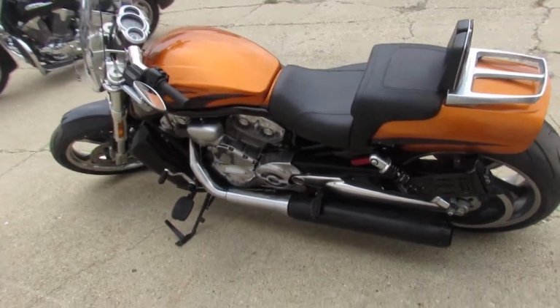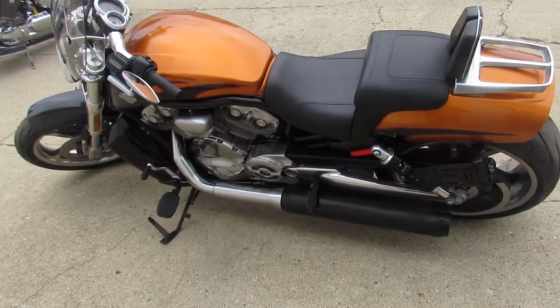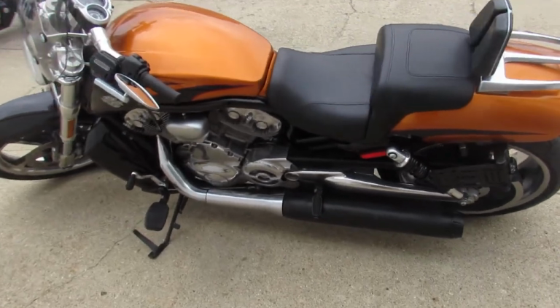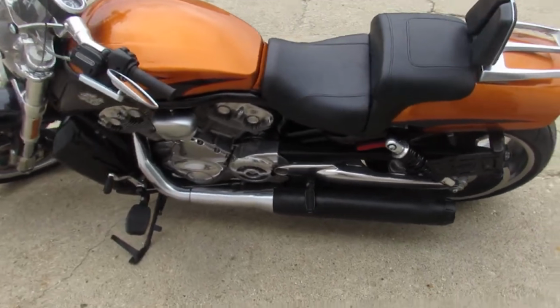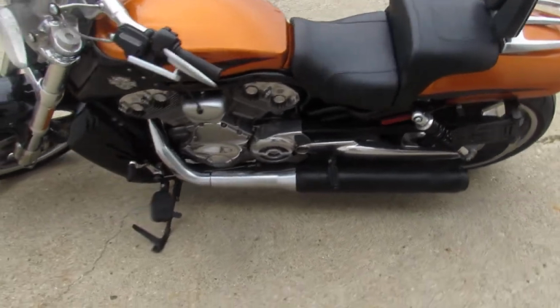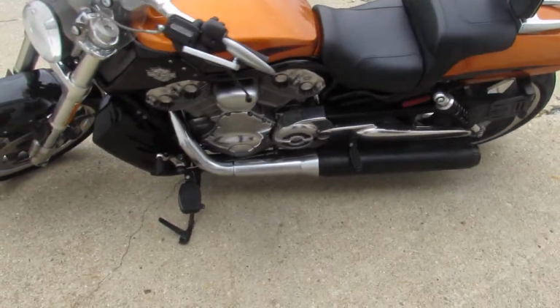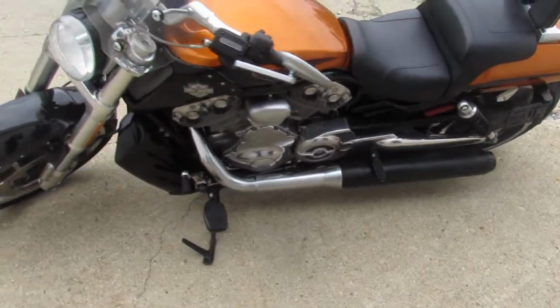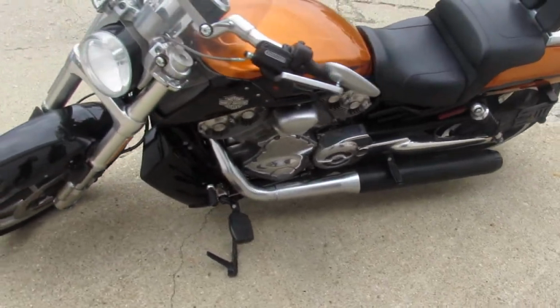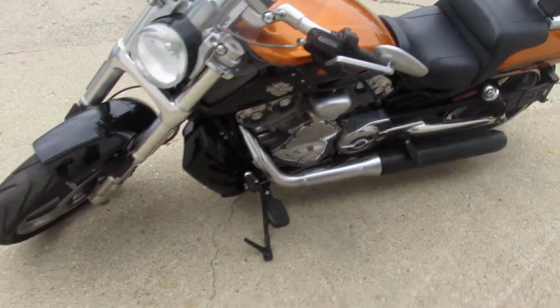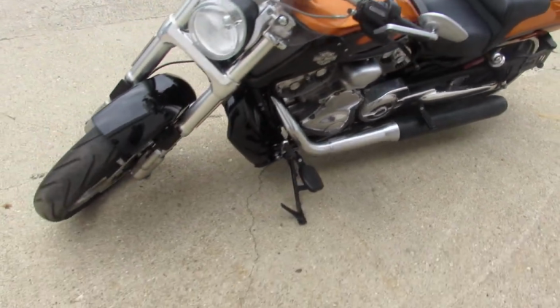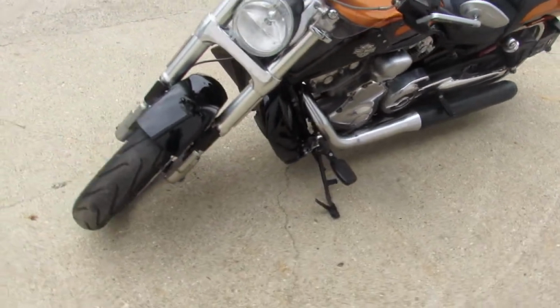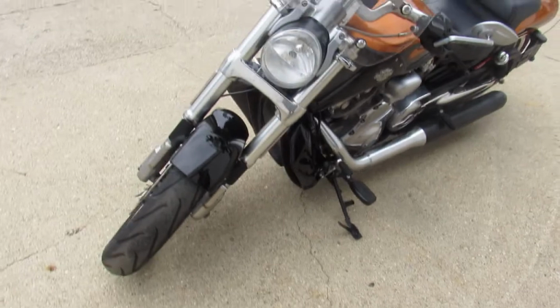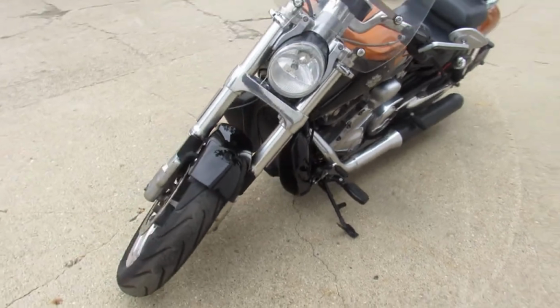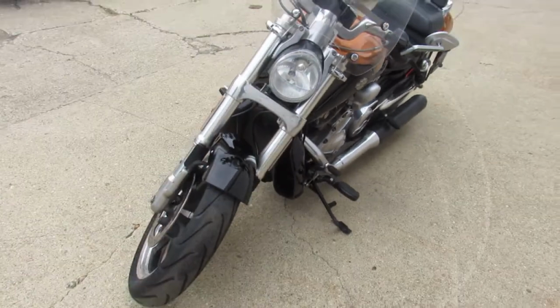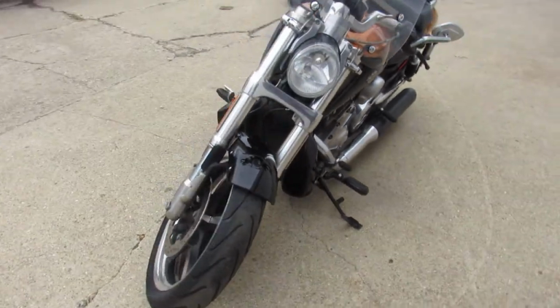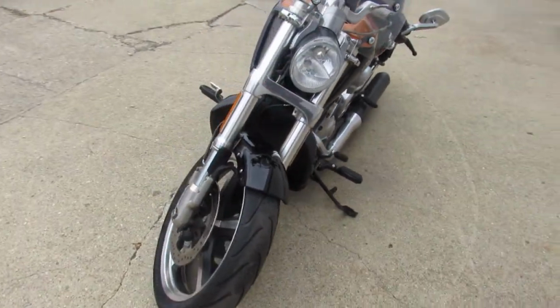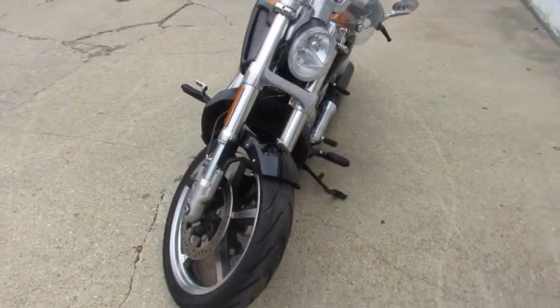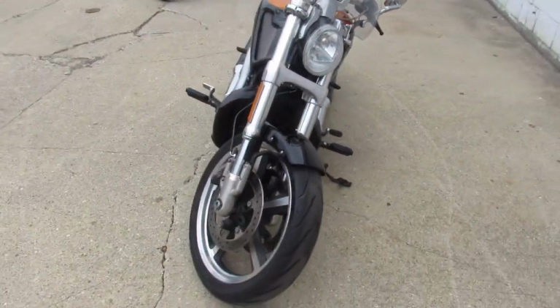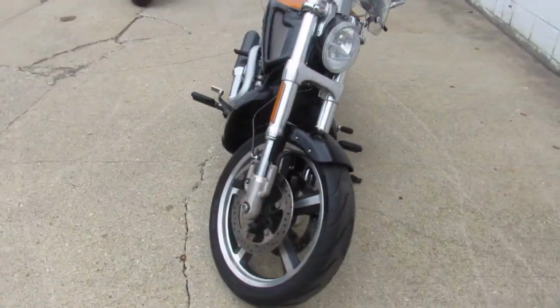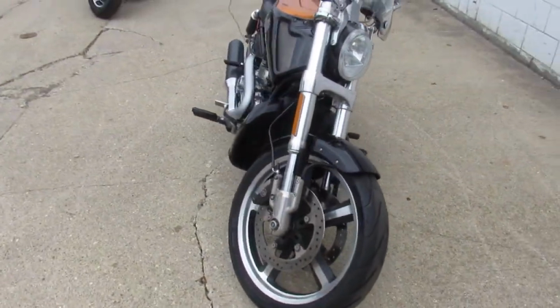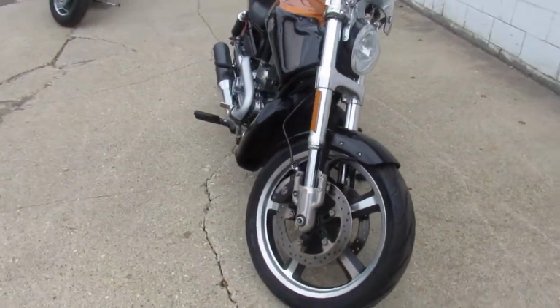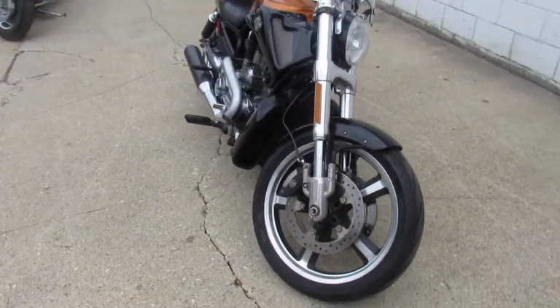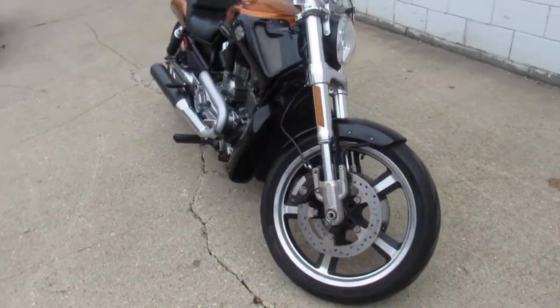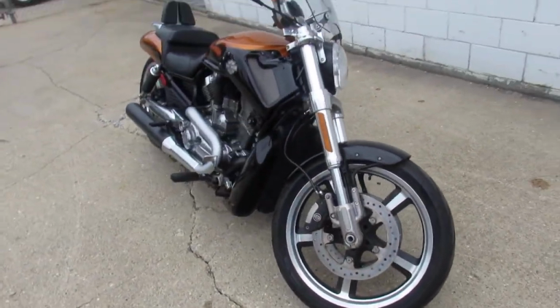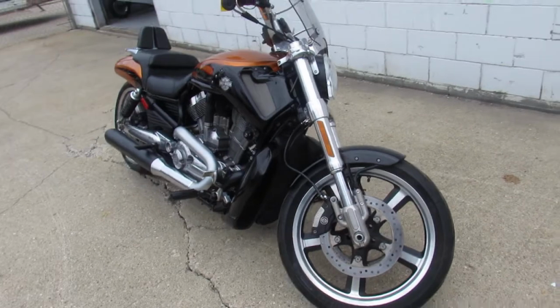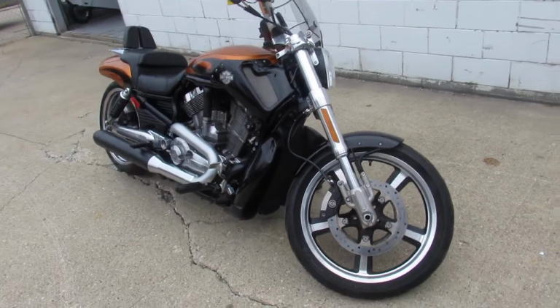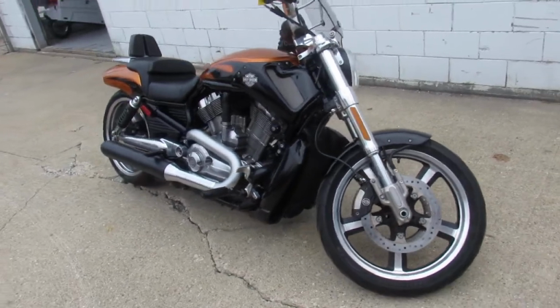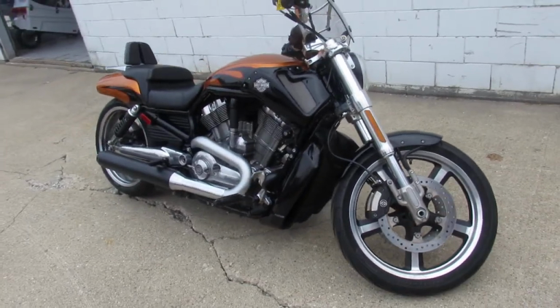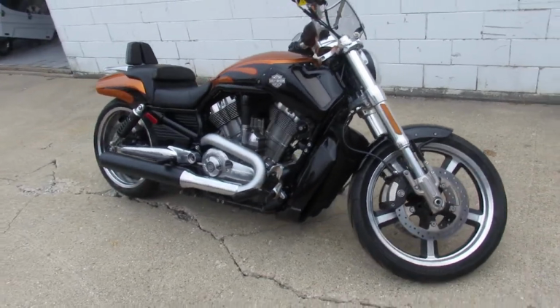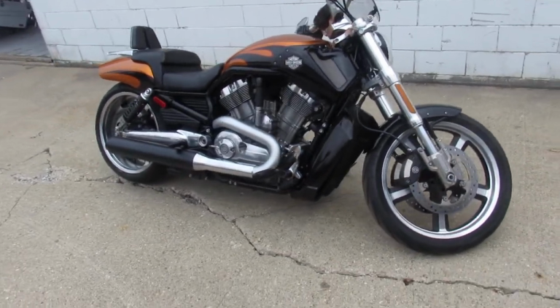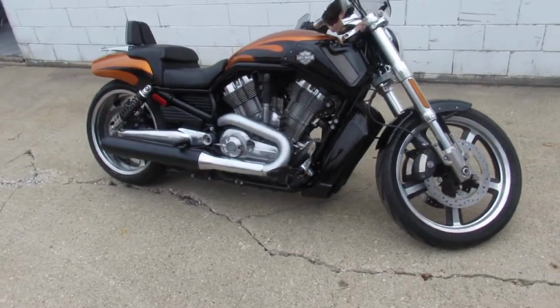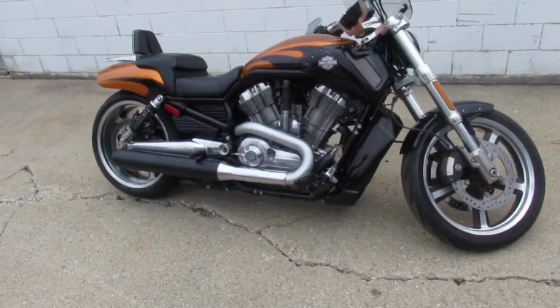Hey guys, ApprovalPowerSports.com. Anybody looking for a used Harley-Davidson, we have them in stock. We've got V-Rods, ElectroGlides, Ultra Classics, Street Glides, Road Glides, Fat Boys — whatever you're looking for, give us a call, we got it.